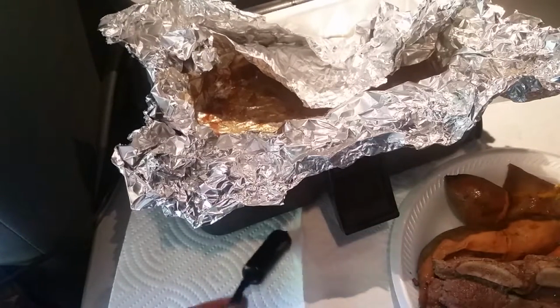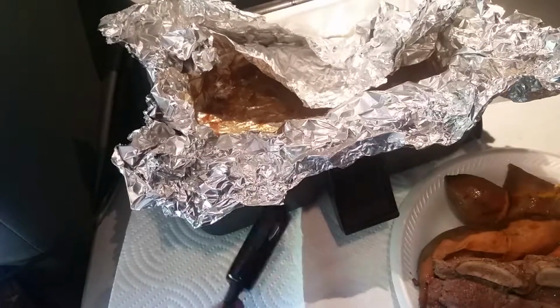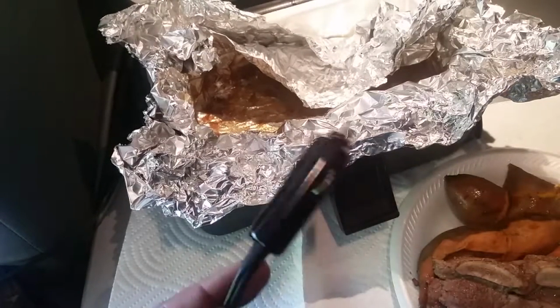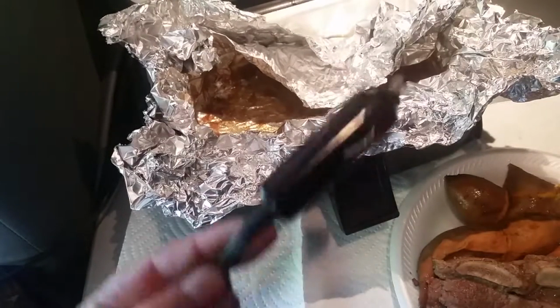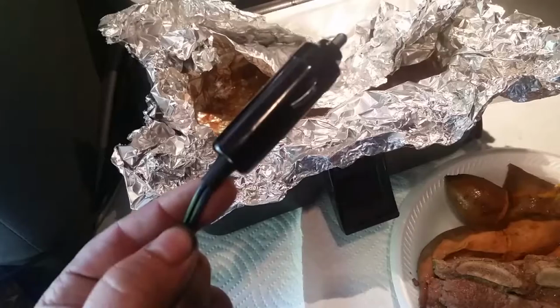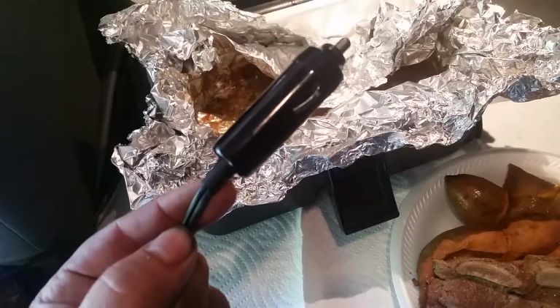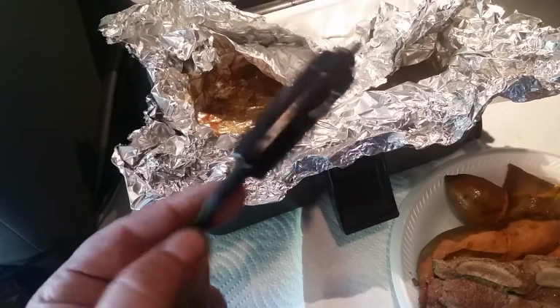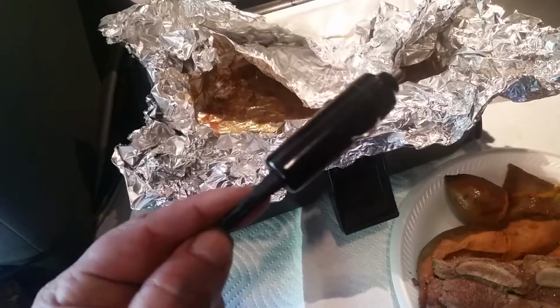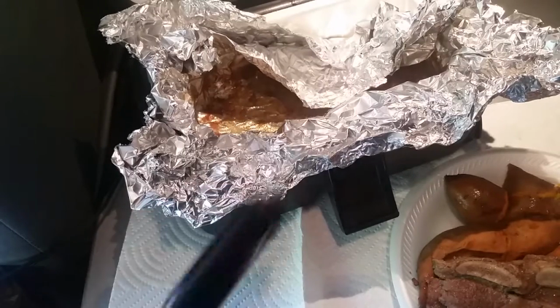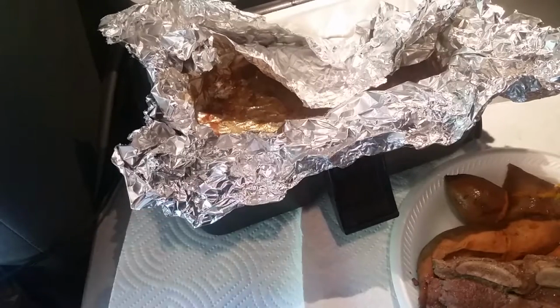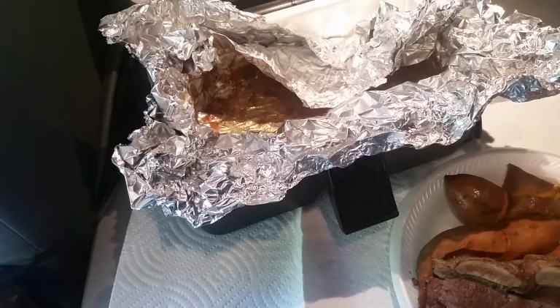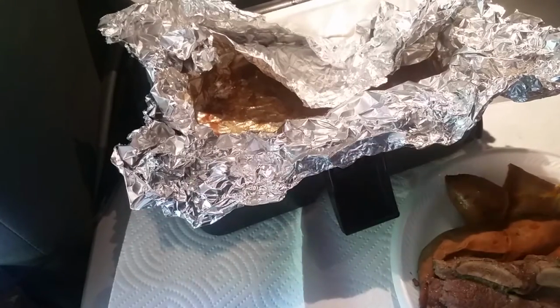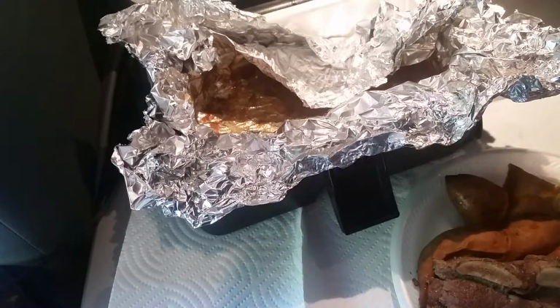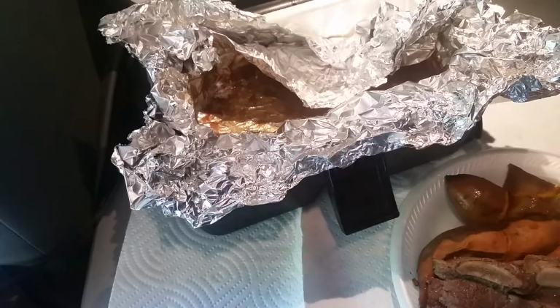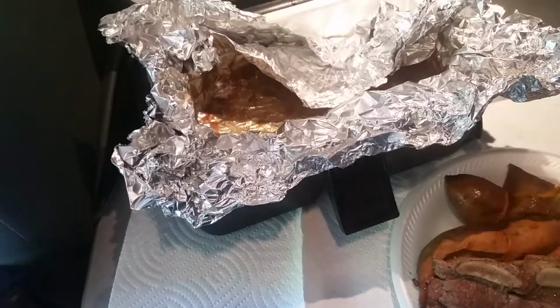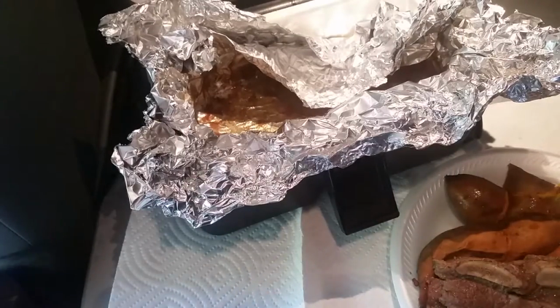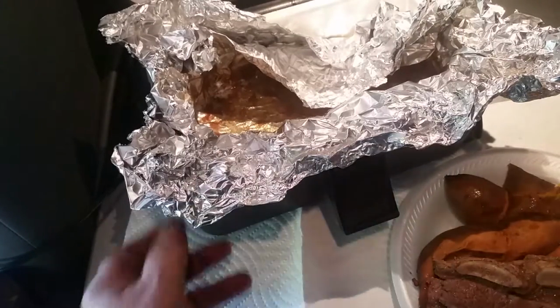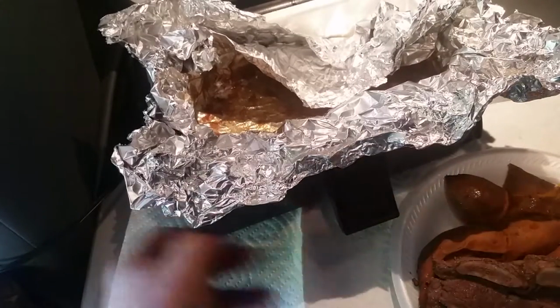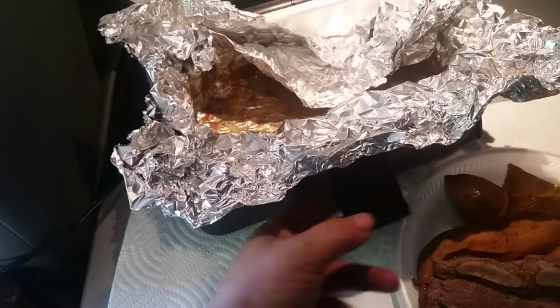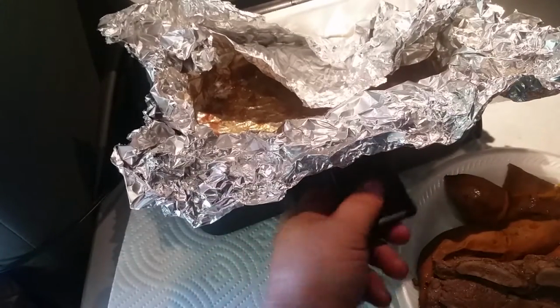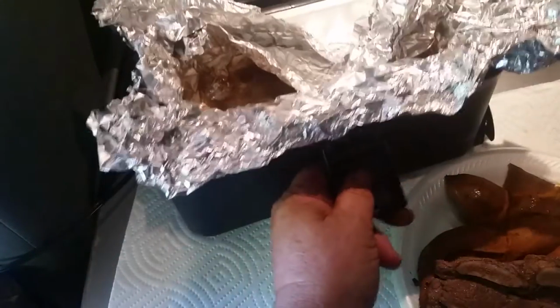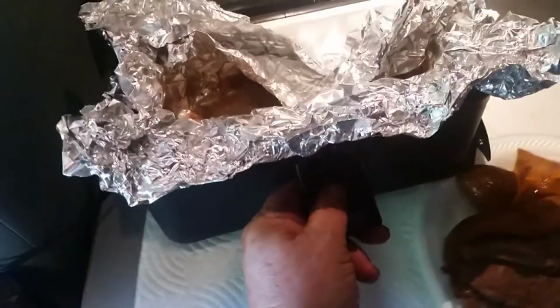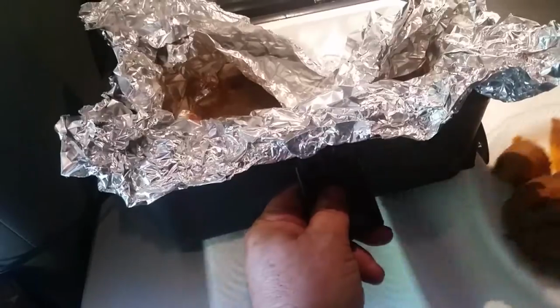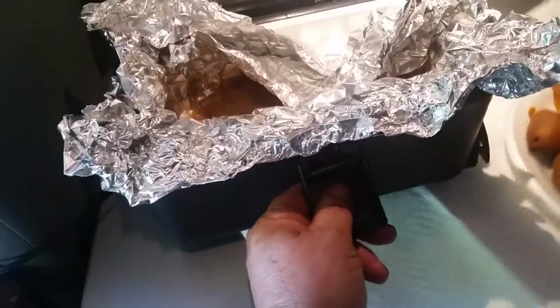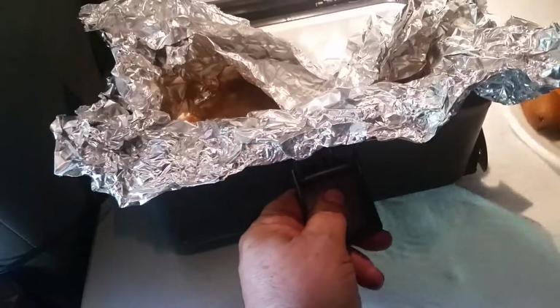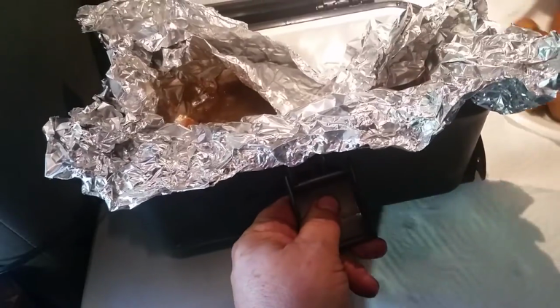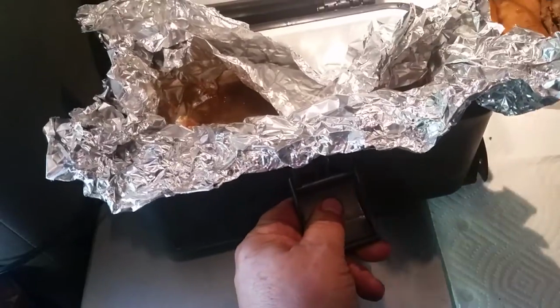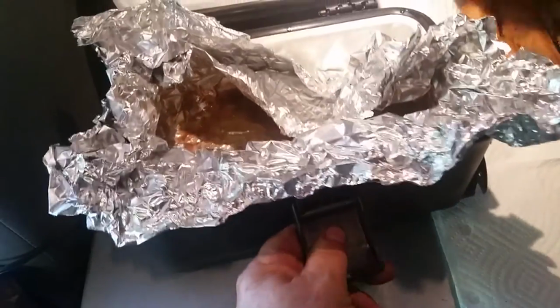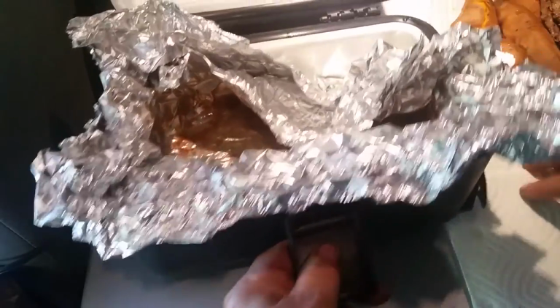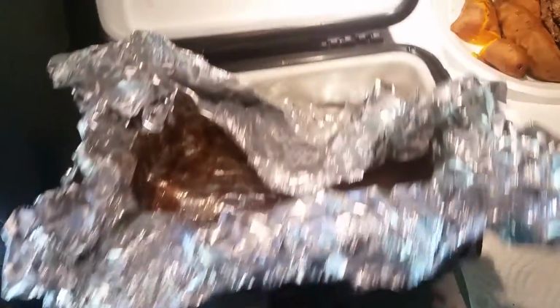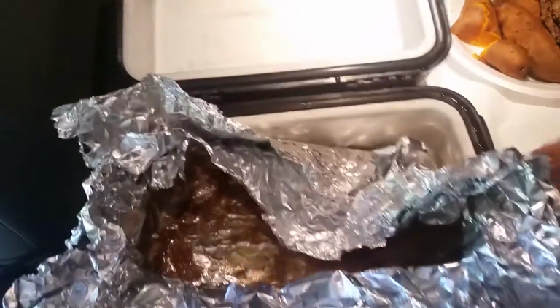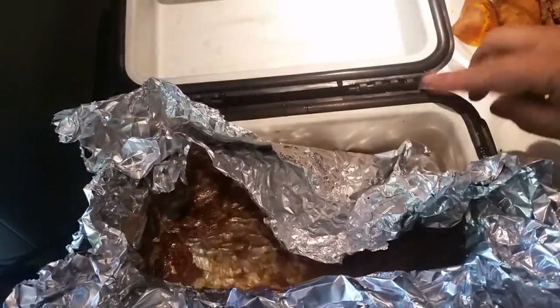For those who don't know, these plug right into your cigarette lighter of your car or truck. I cooked this while I was driving — because an hour and a half will kill your battery.